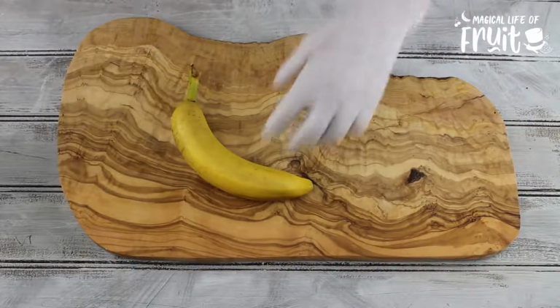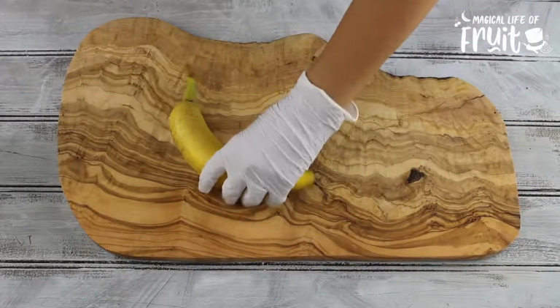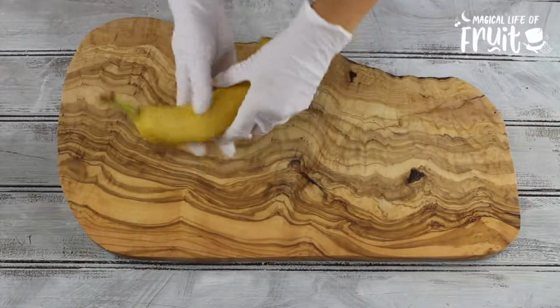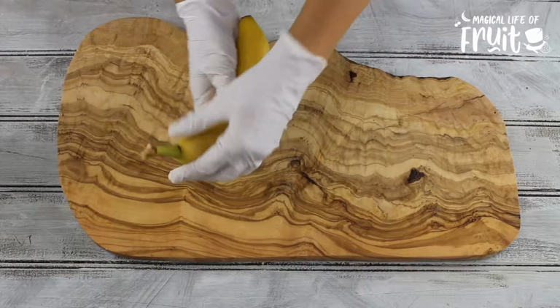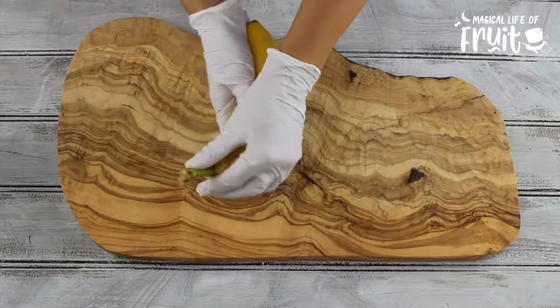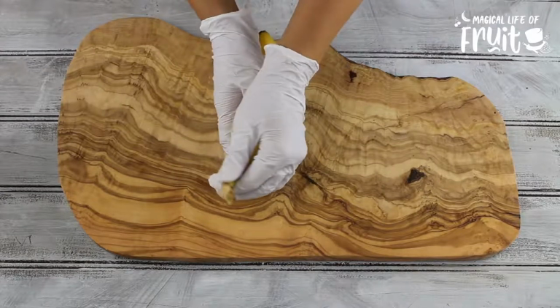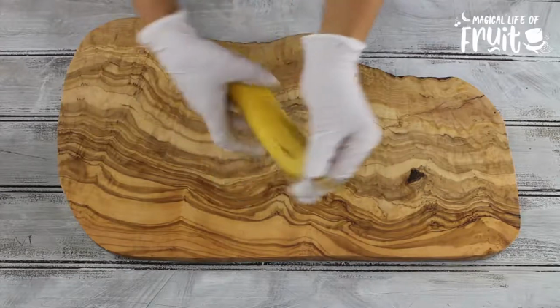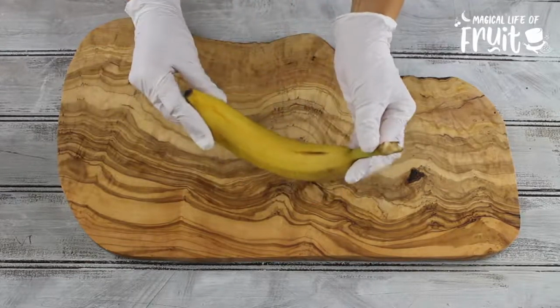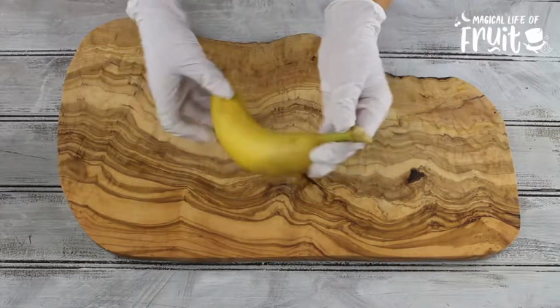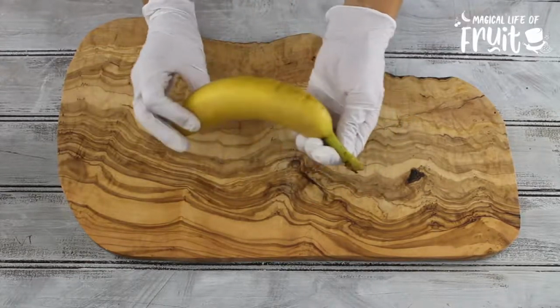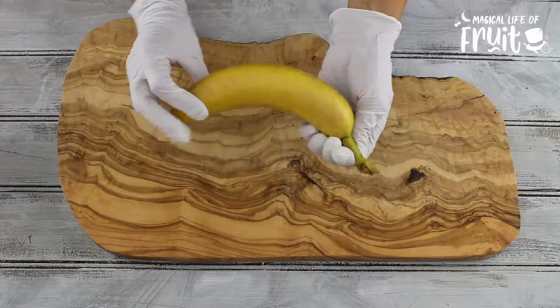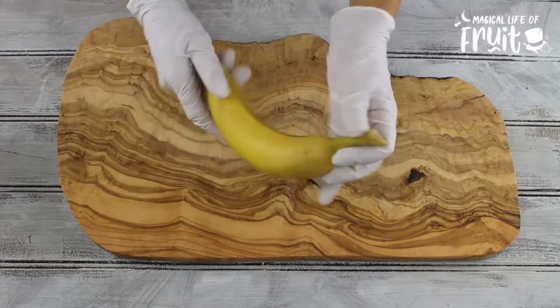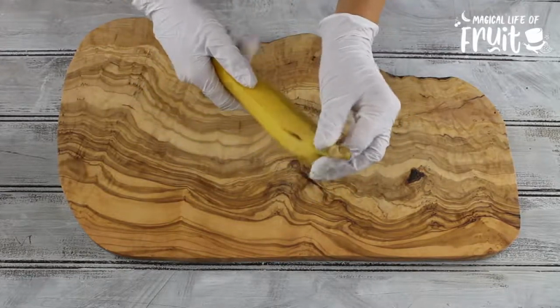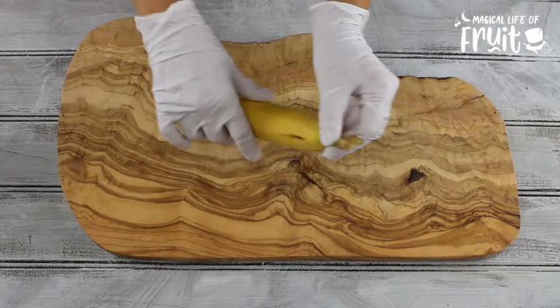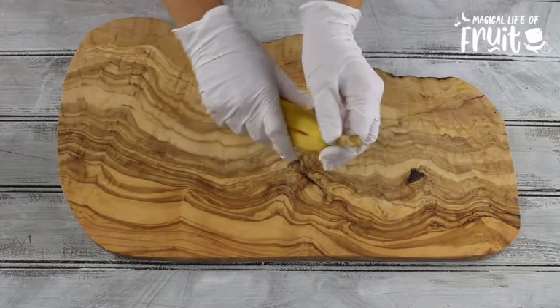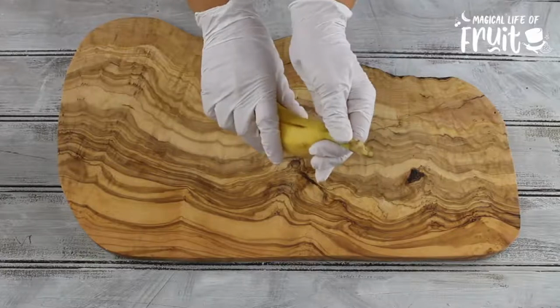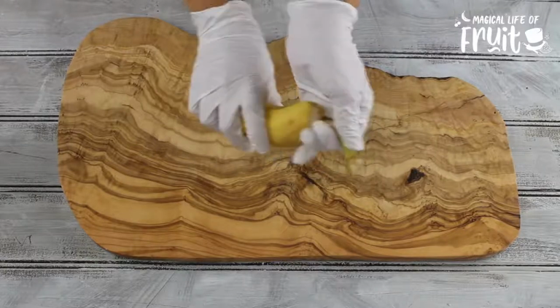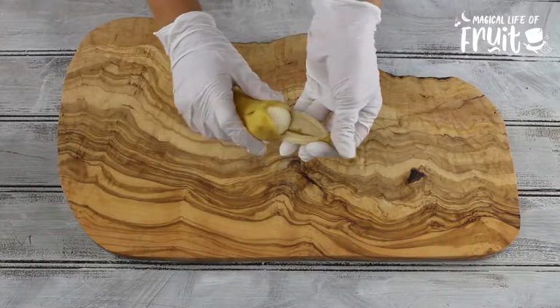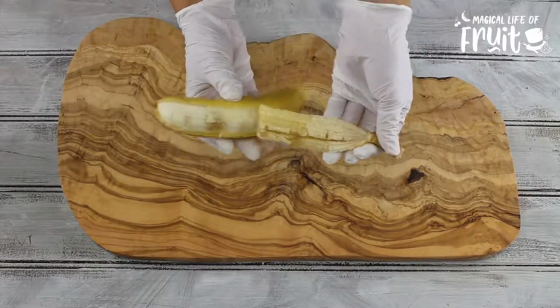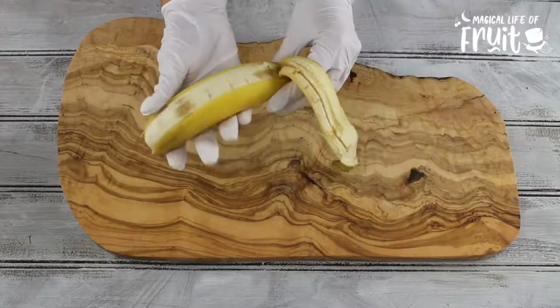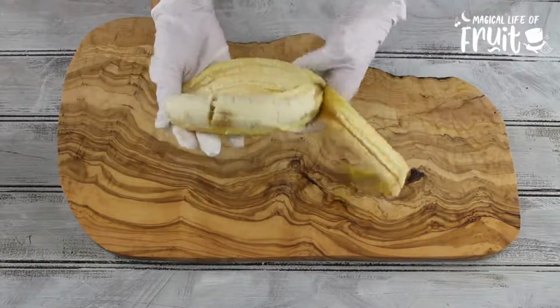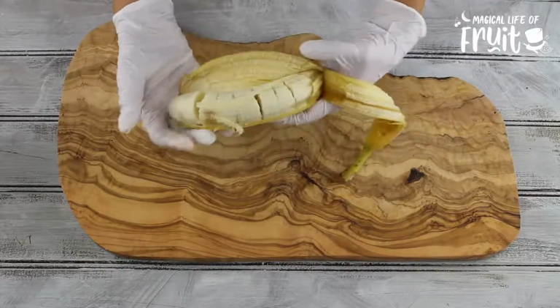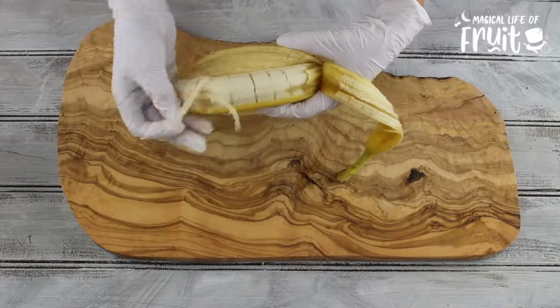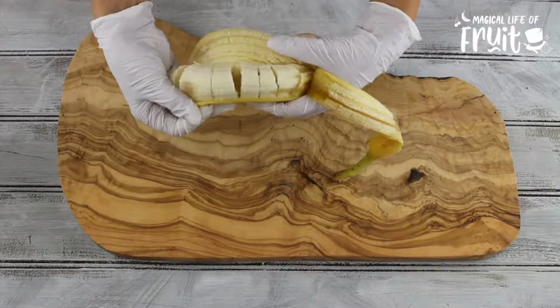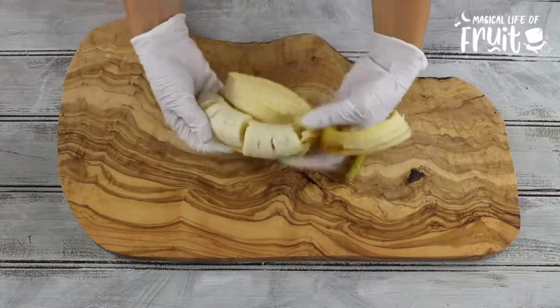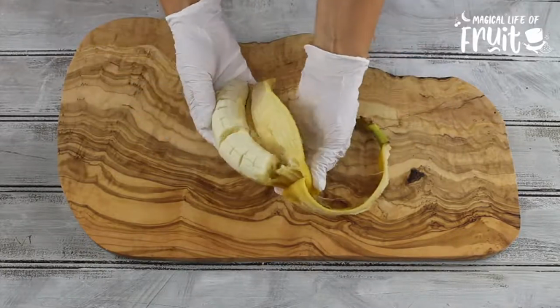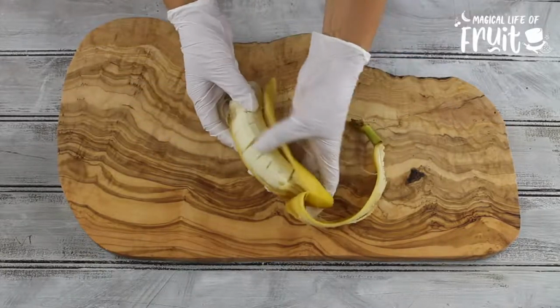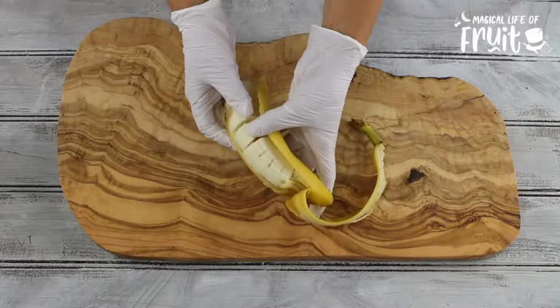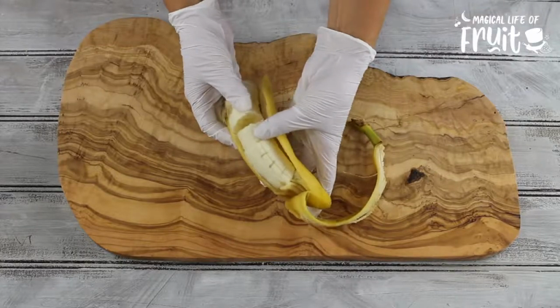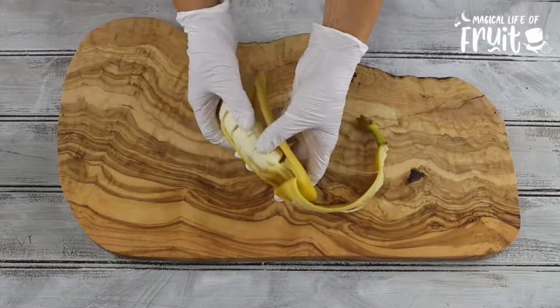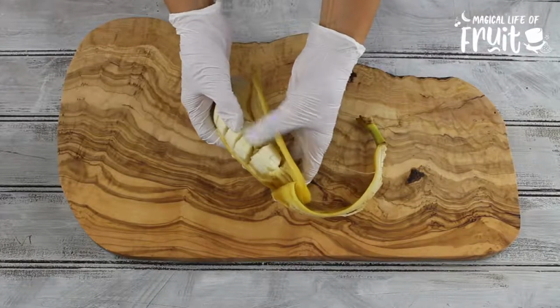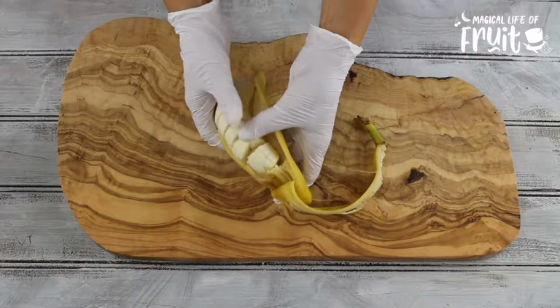Imagine giving someone a banana and telling them to peel it. The banana has never been opened, but when they open it they see that it's already been sliced. Wow, that's fruit magic.